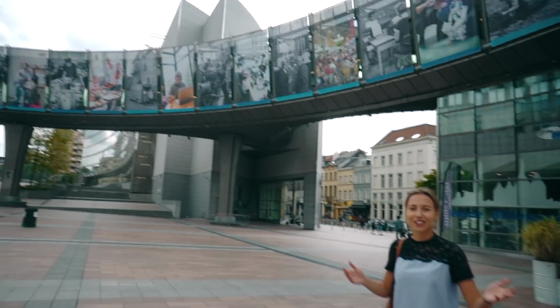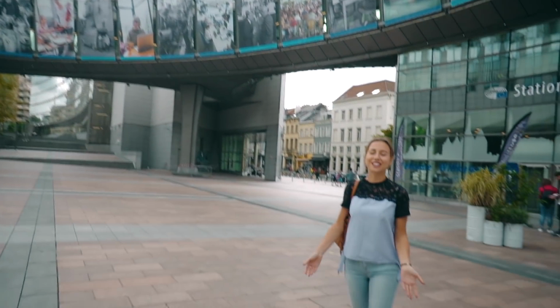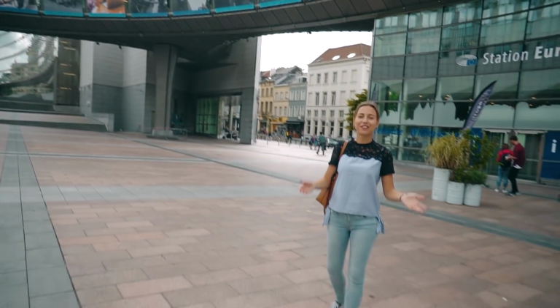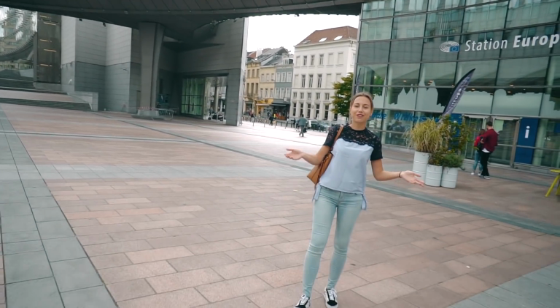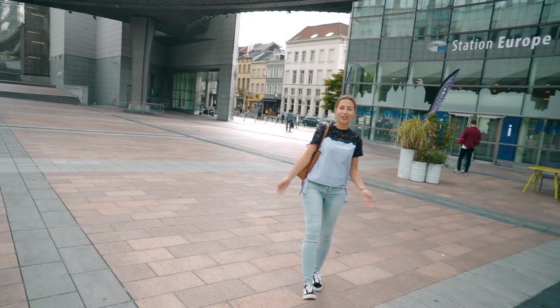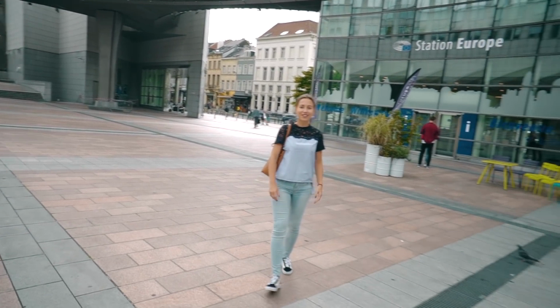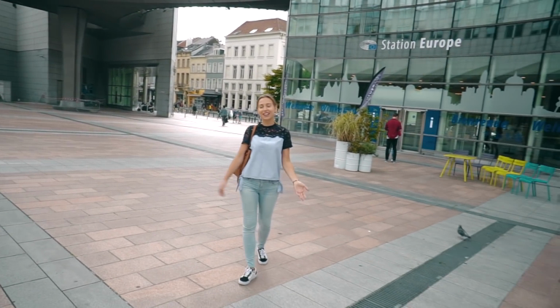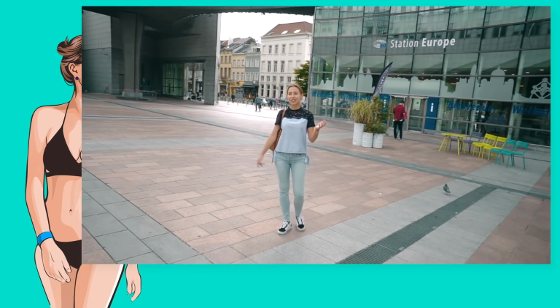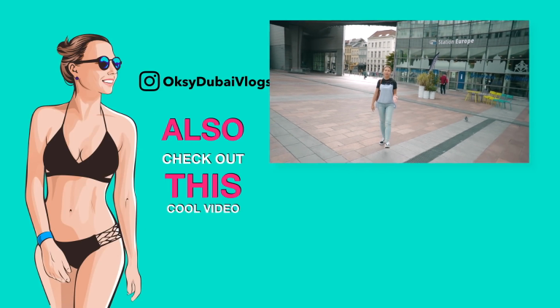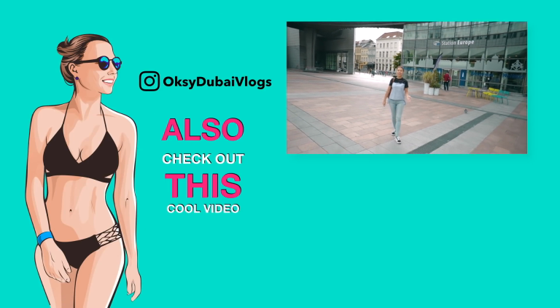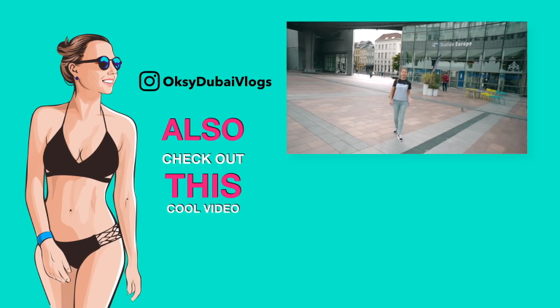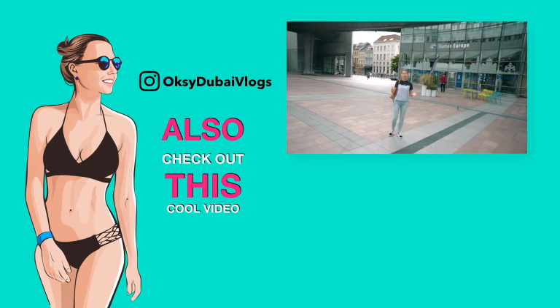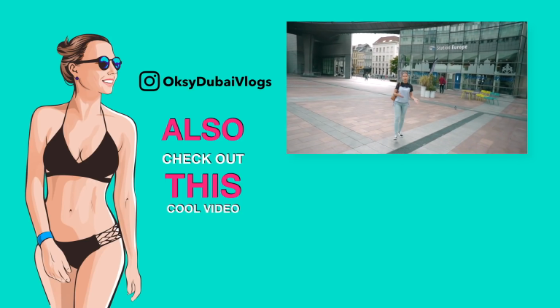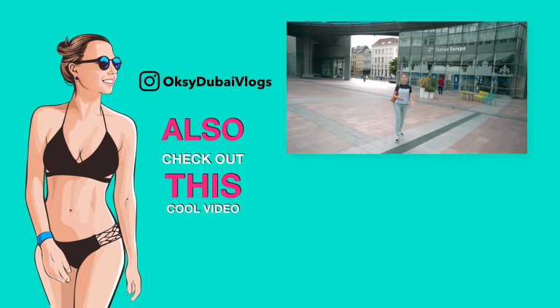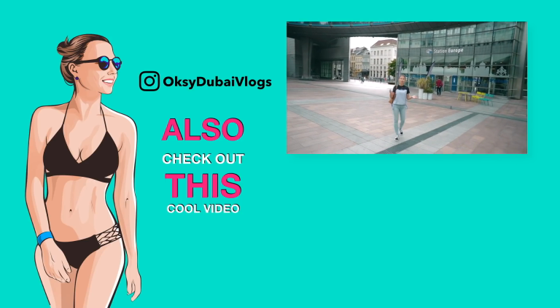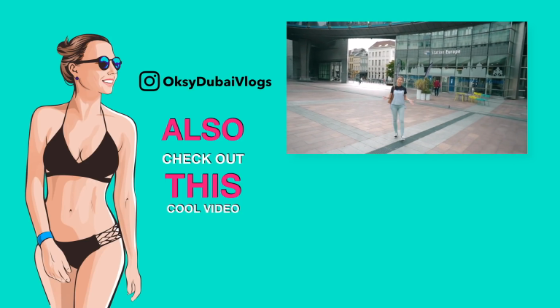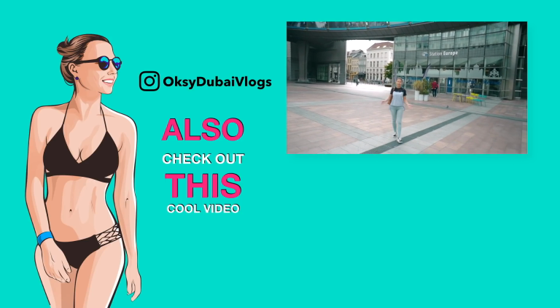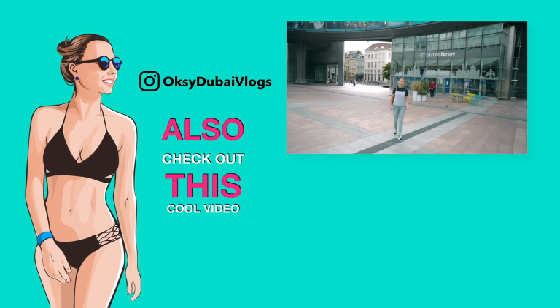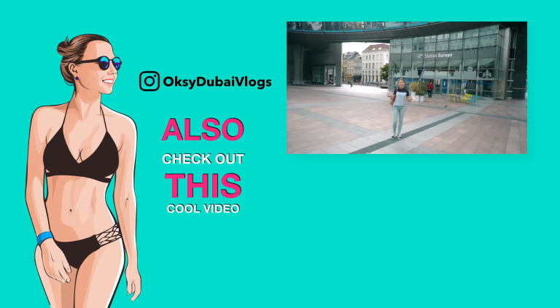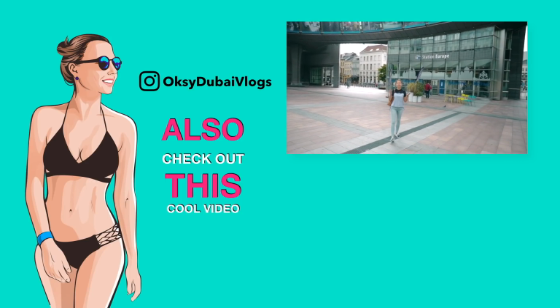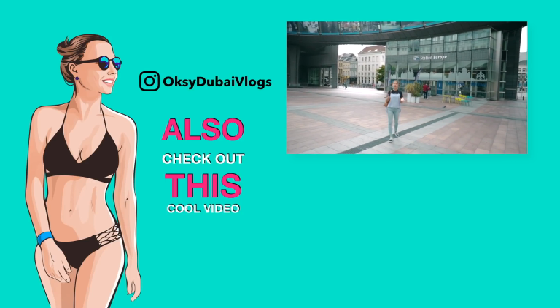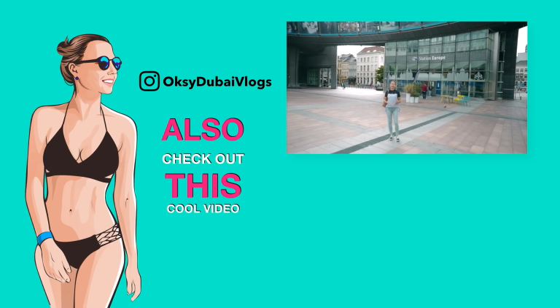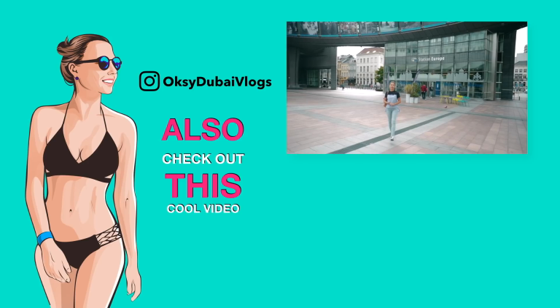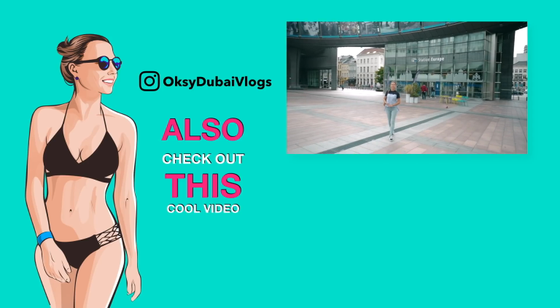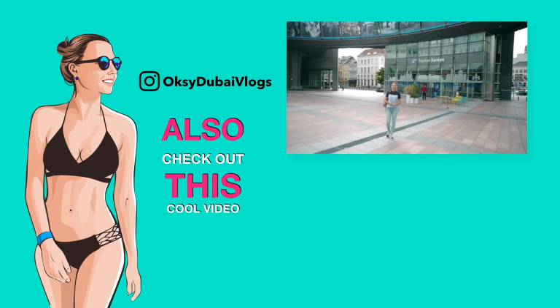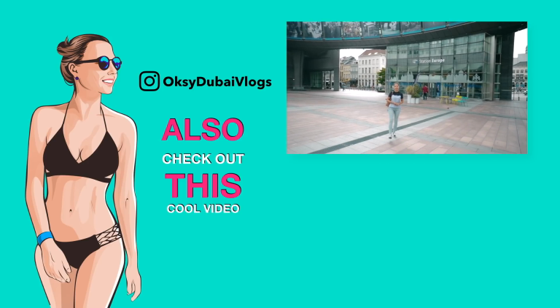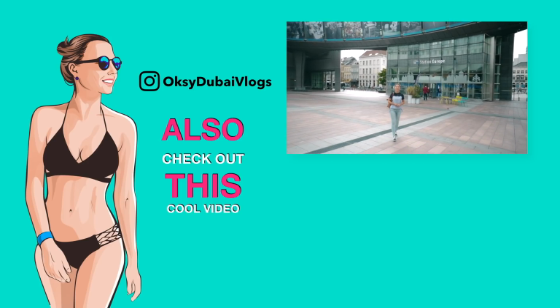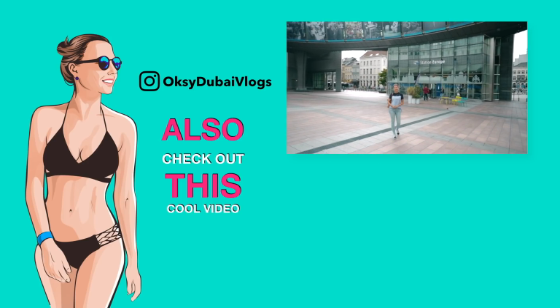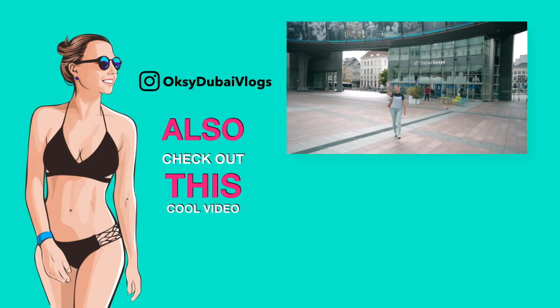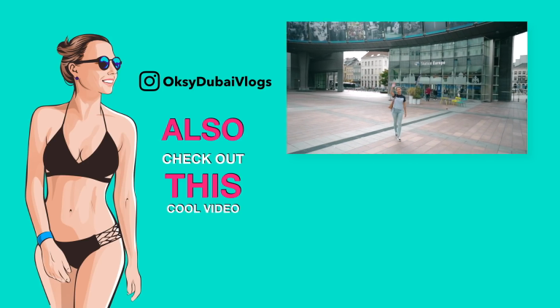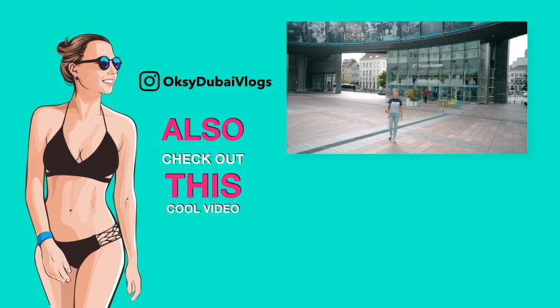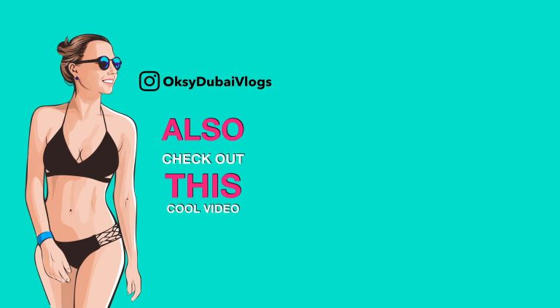I am finishing my video in Brussels. As for me, this city is not a tourist place — it's more of a political center. But anyway, let me know what you think about this city and I will see you in the next video. Bye-bye!